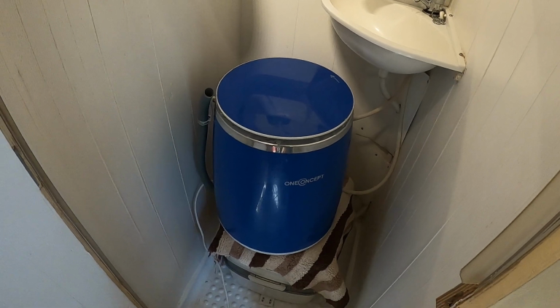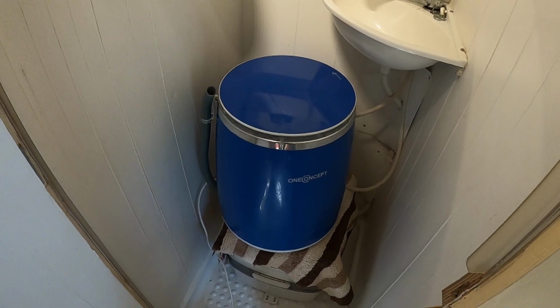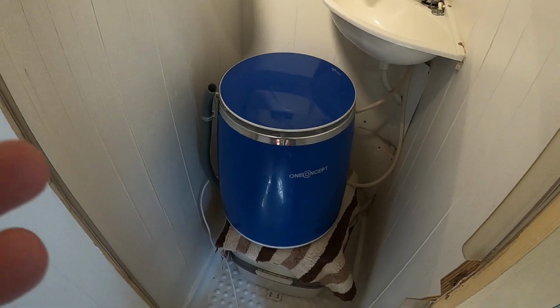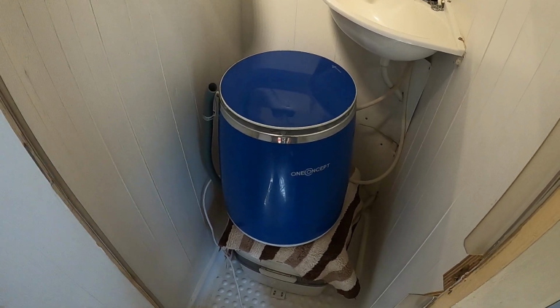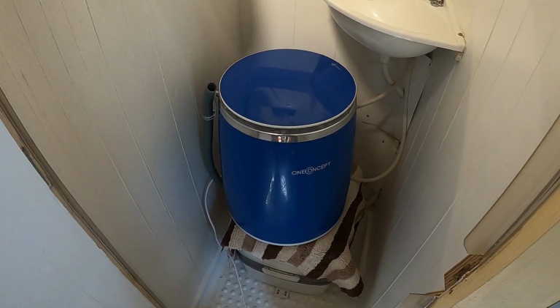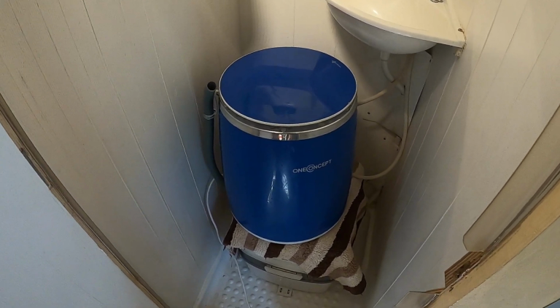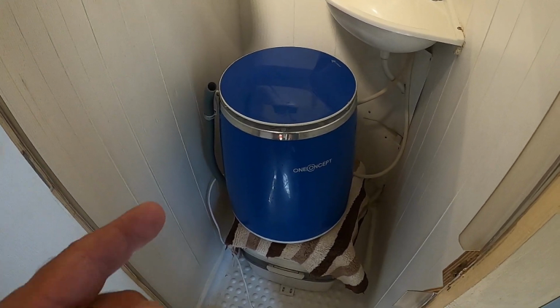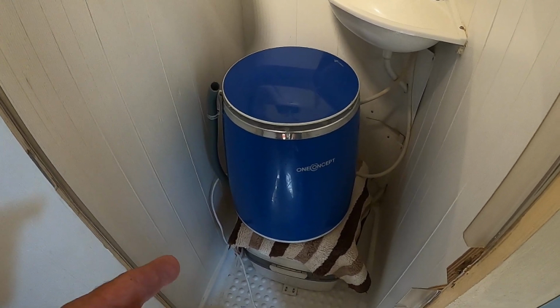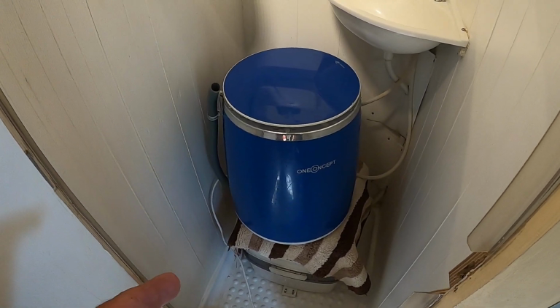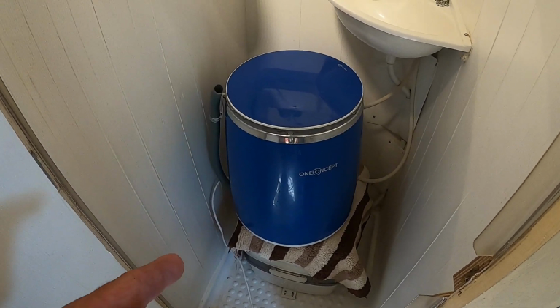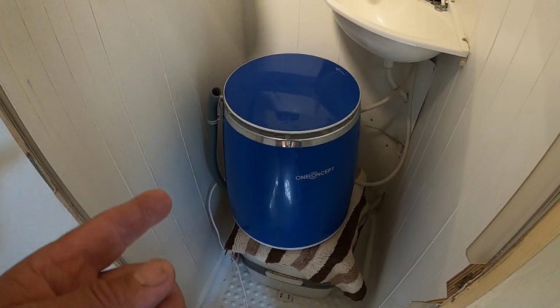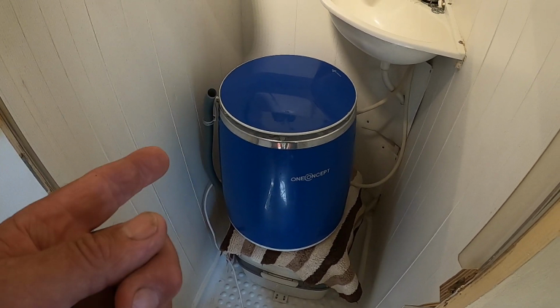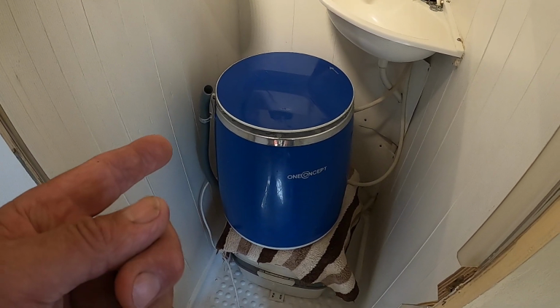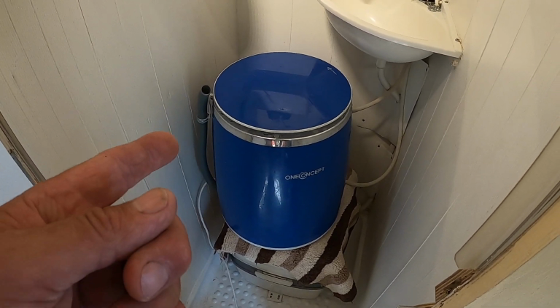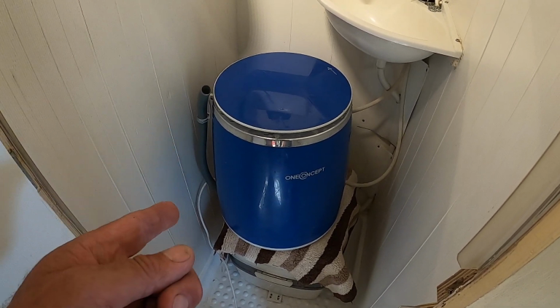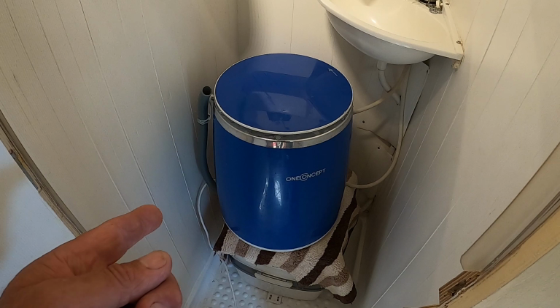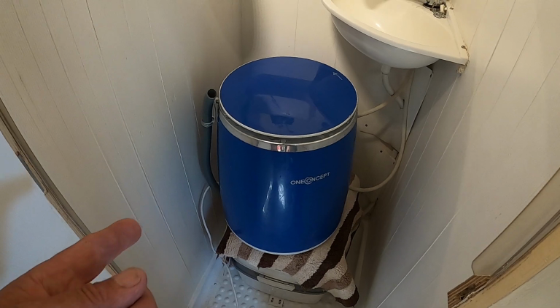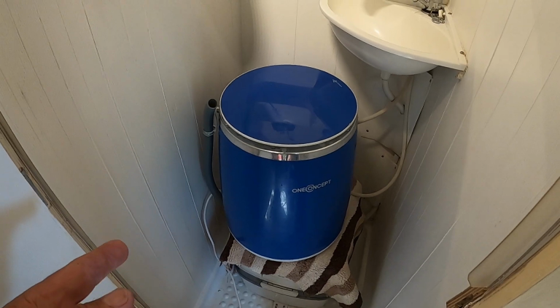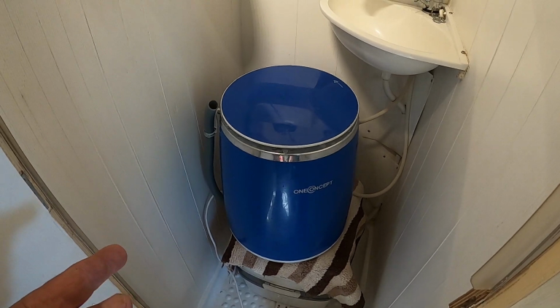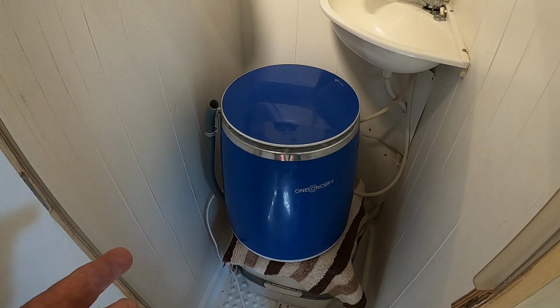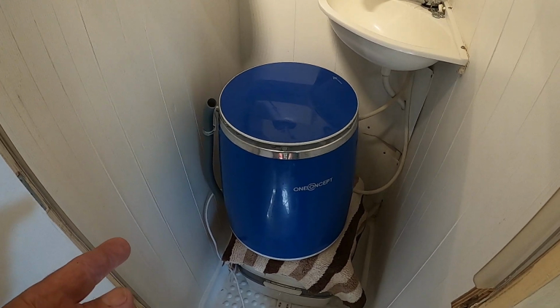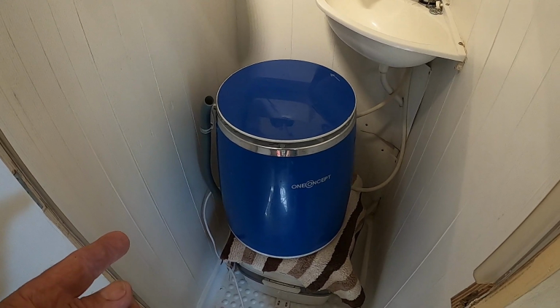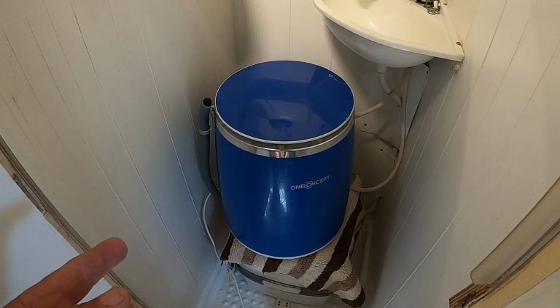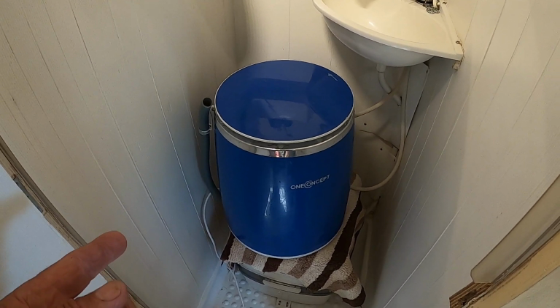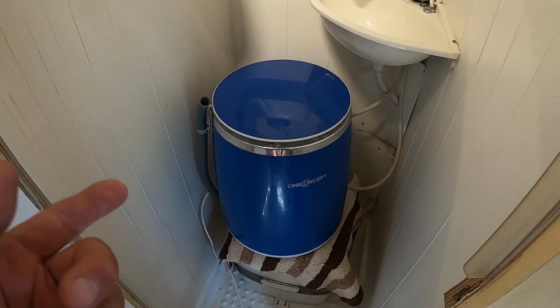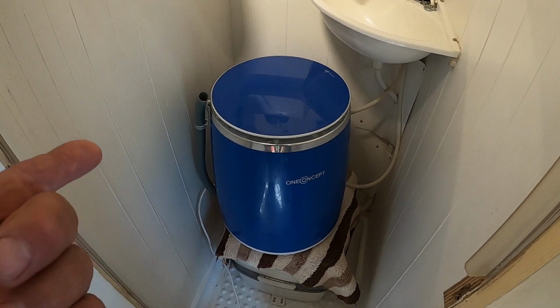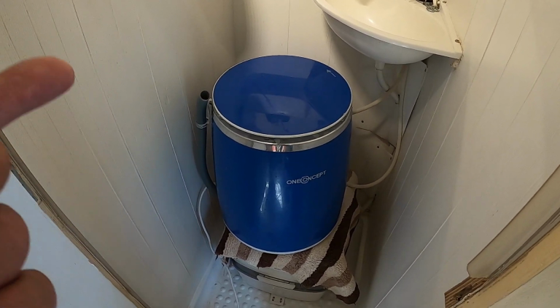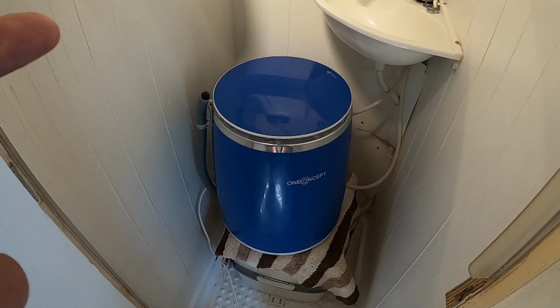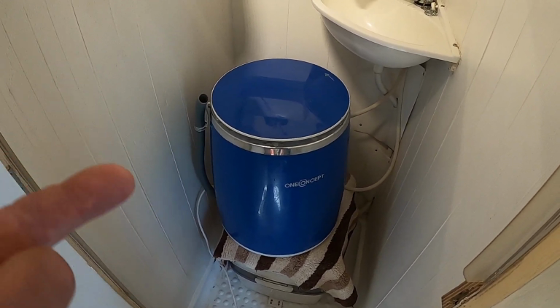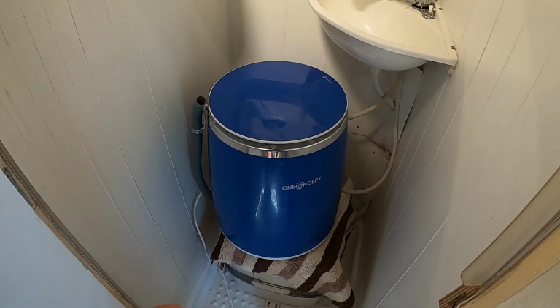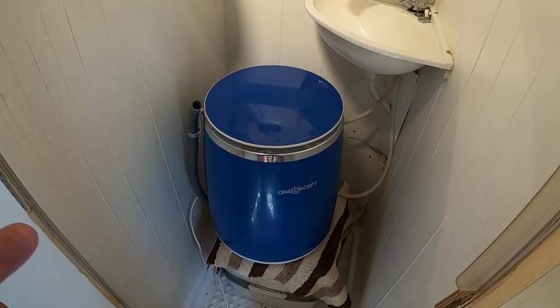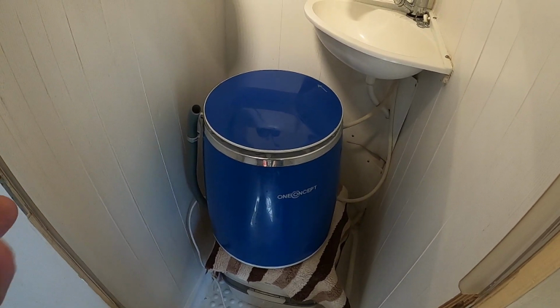But what a fantastic little thing — and usually this lives underneath the bed, so that's where we keep it.